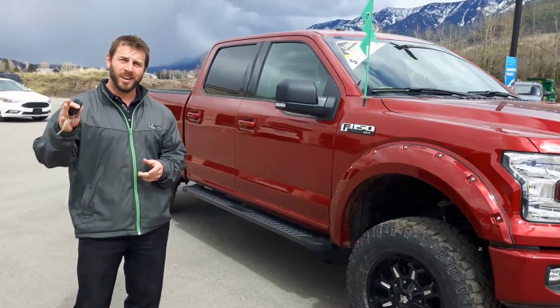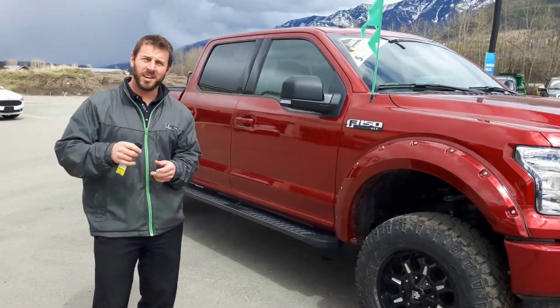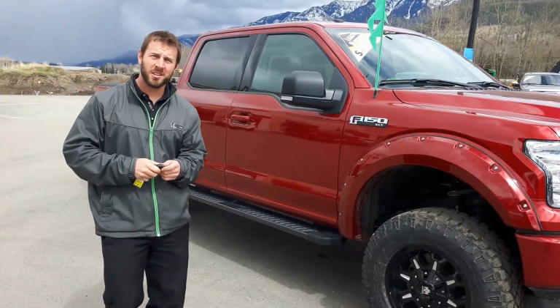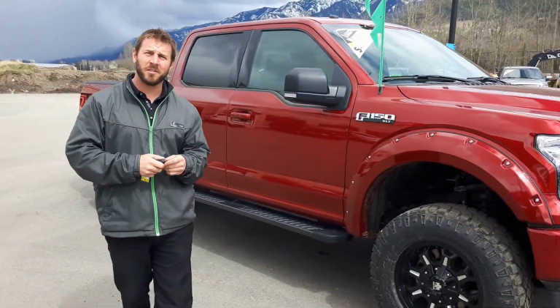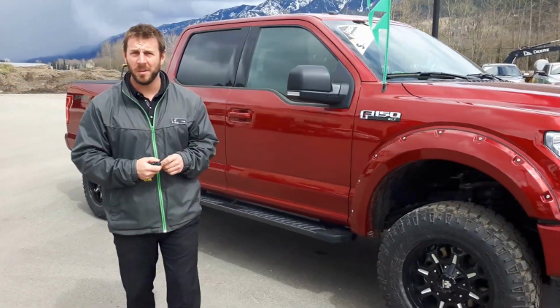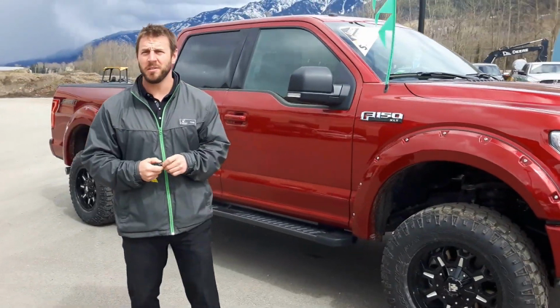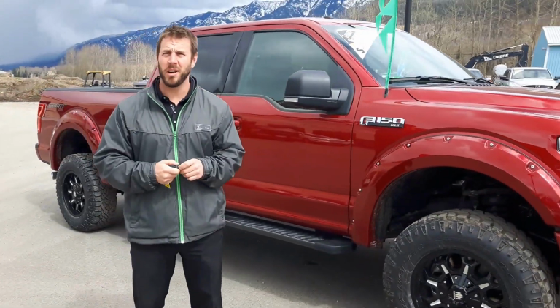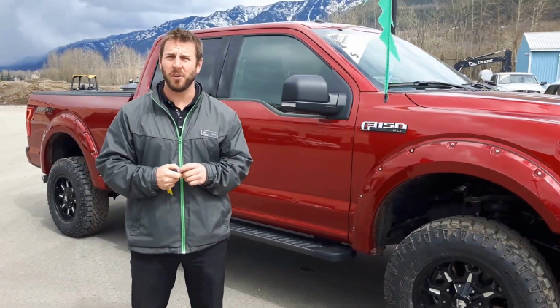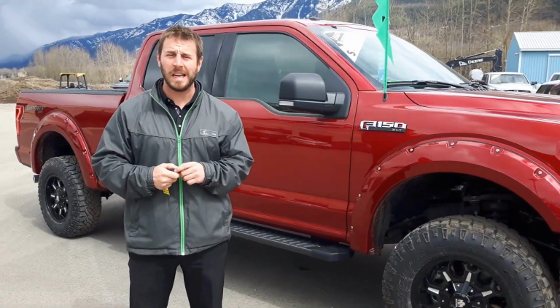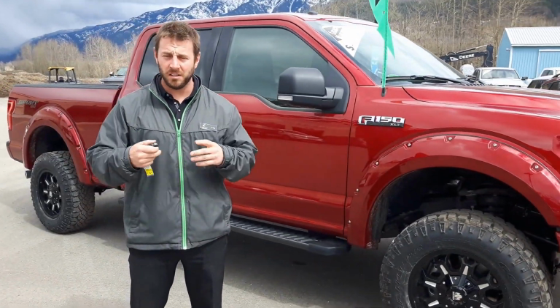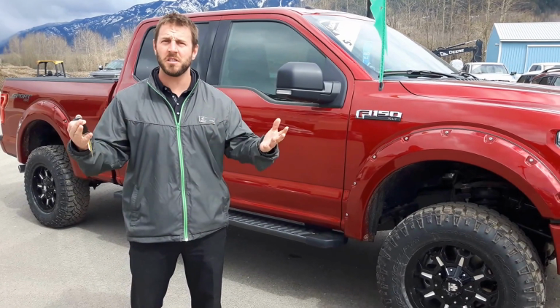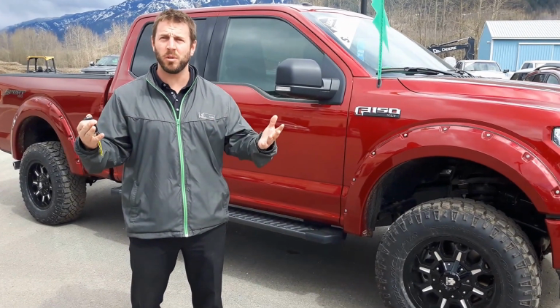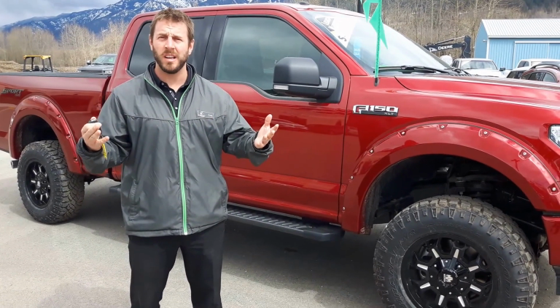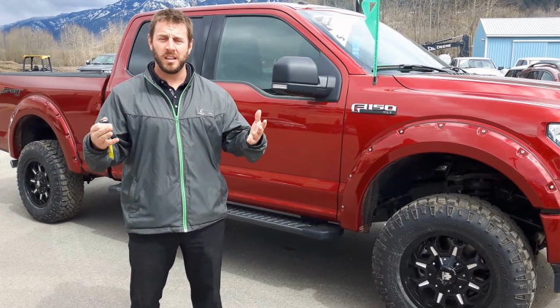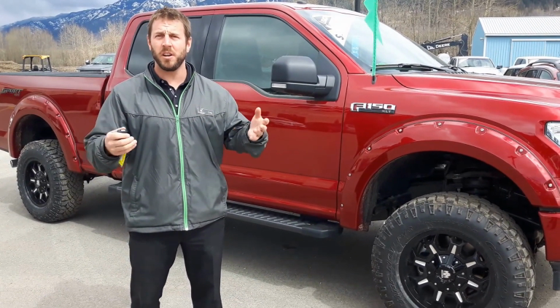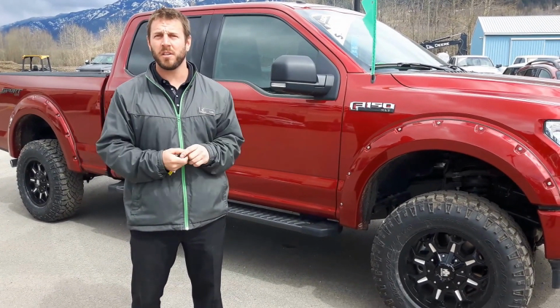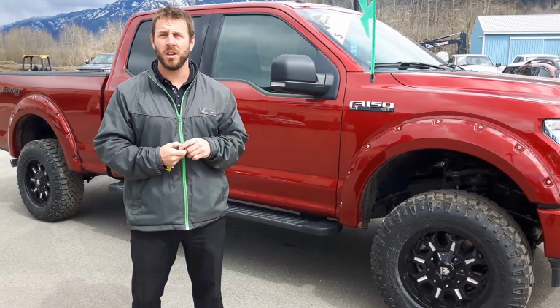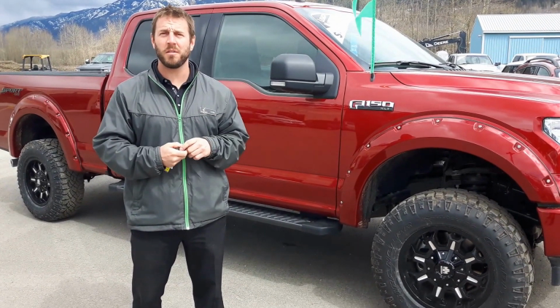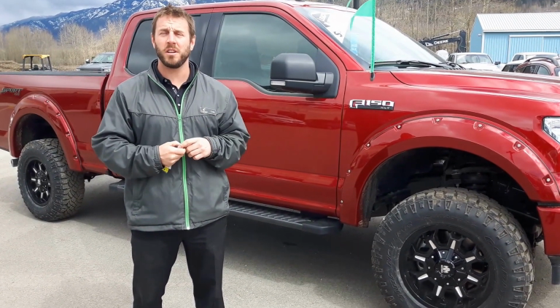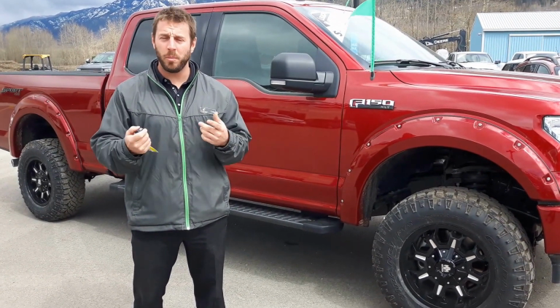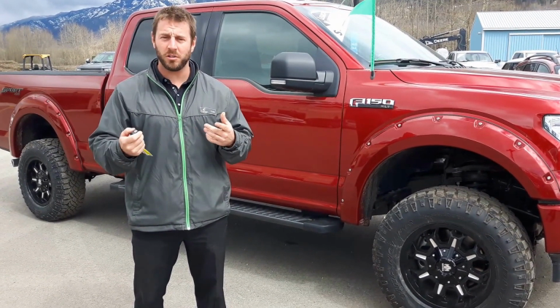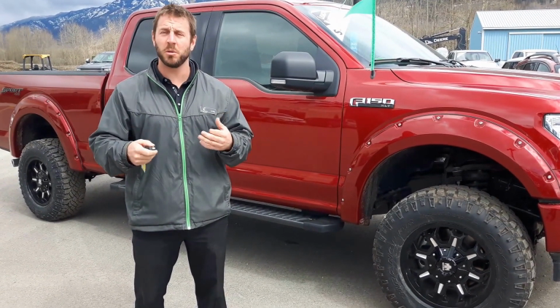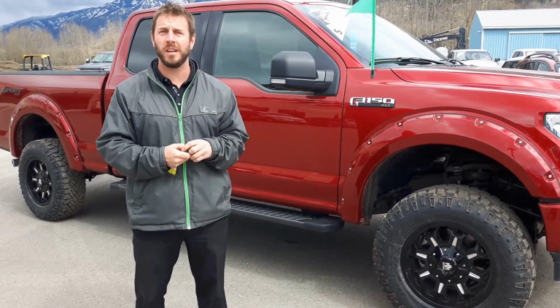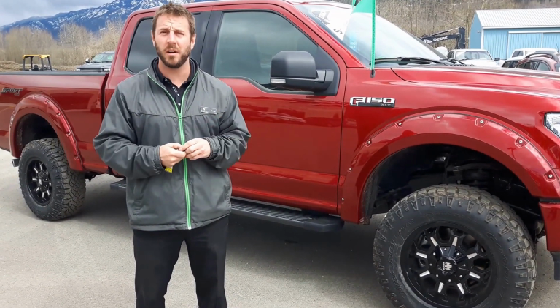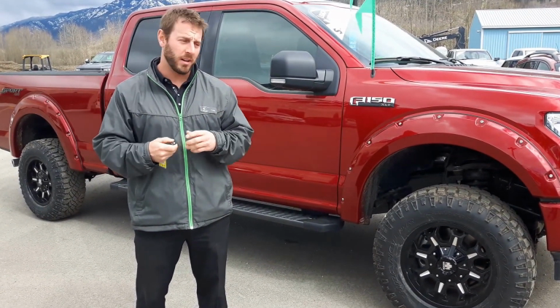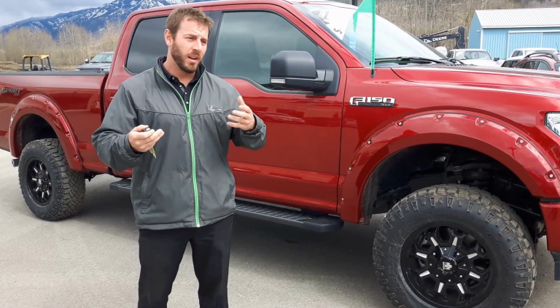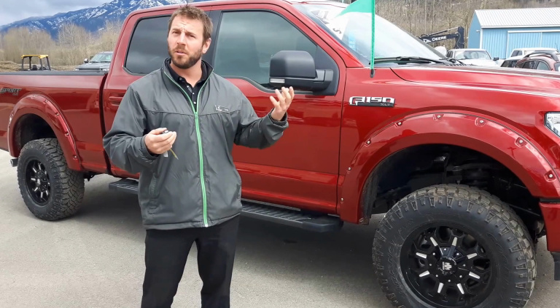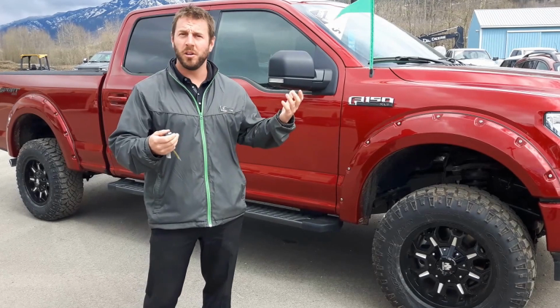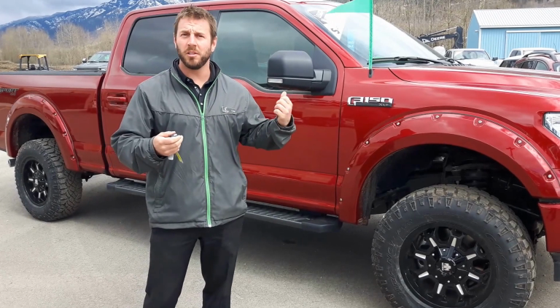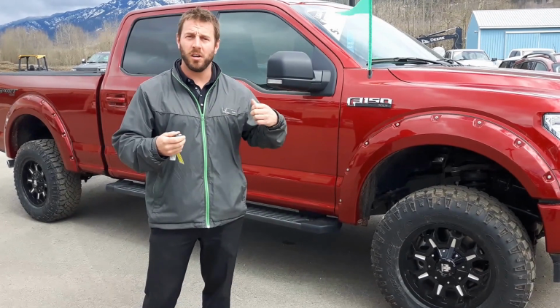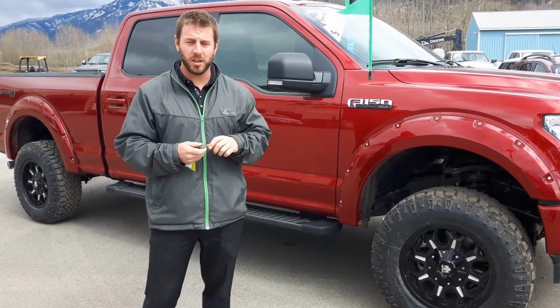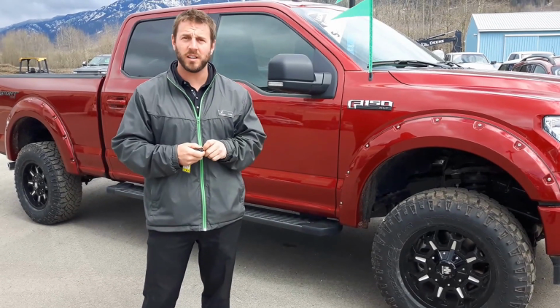Hi there guys, it's Craig from Legacy Ford Fernie, and it is officially spring. The Fernie Golf Country Club Driving Arena has opened, so I'm sure we'll see you down there. But as you know, we're not talking golf — we're talking trucks.